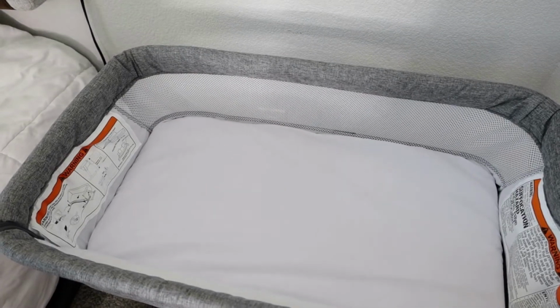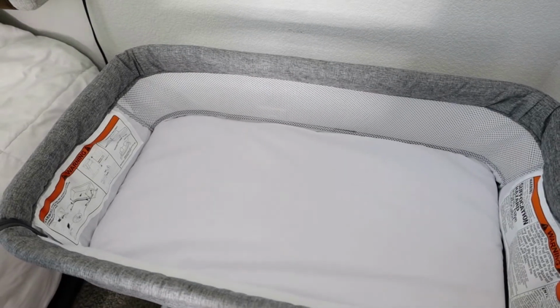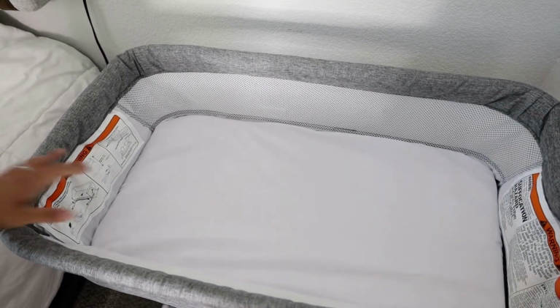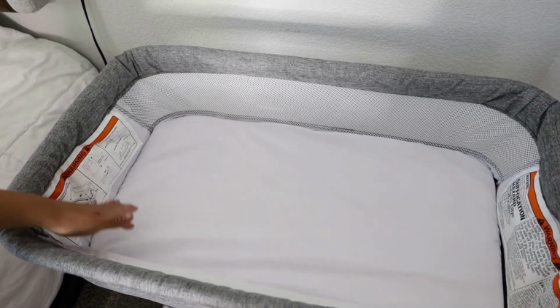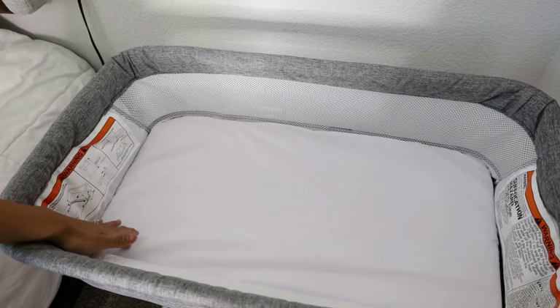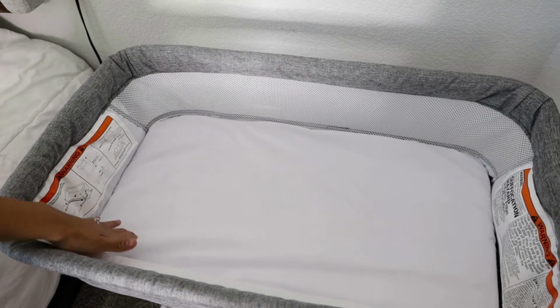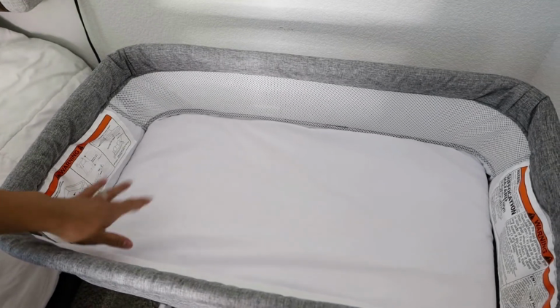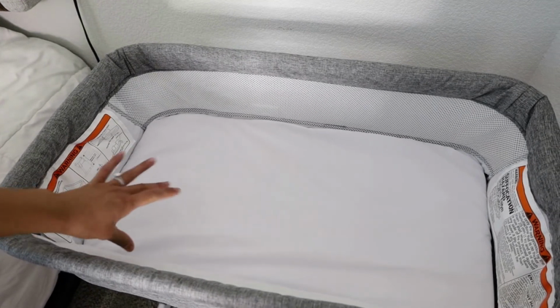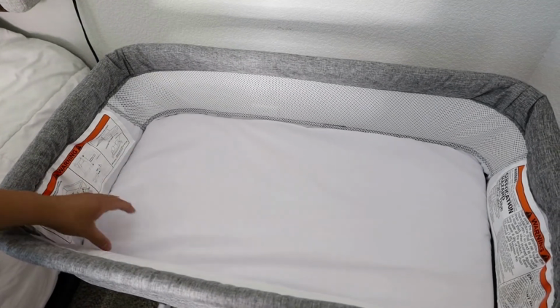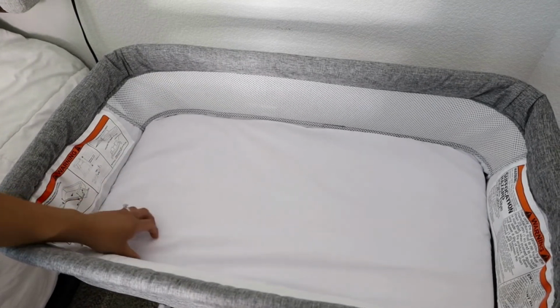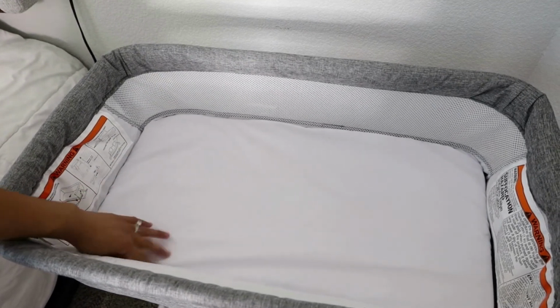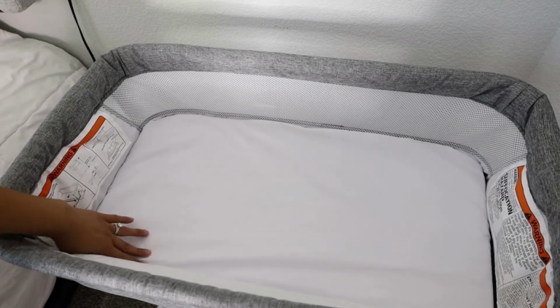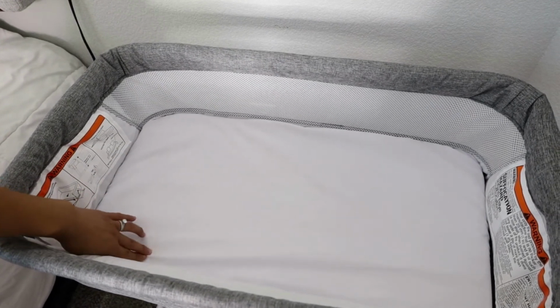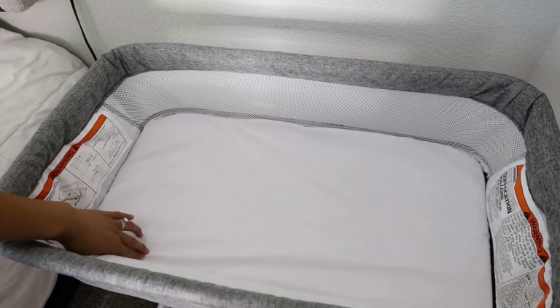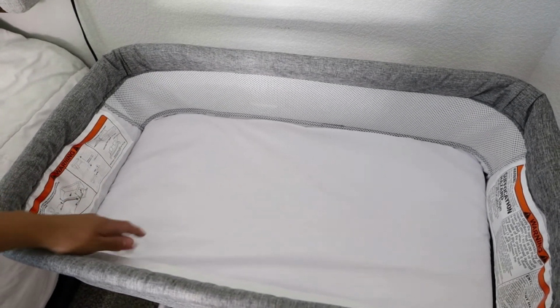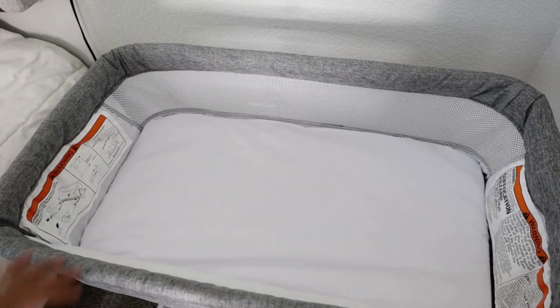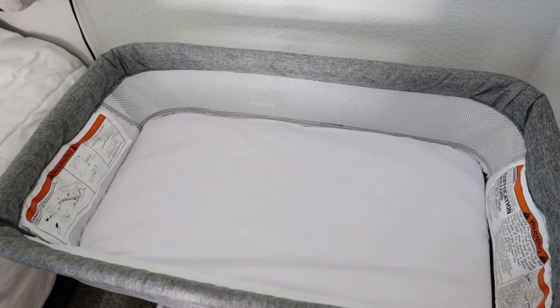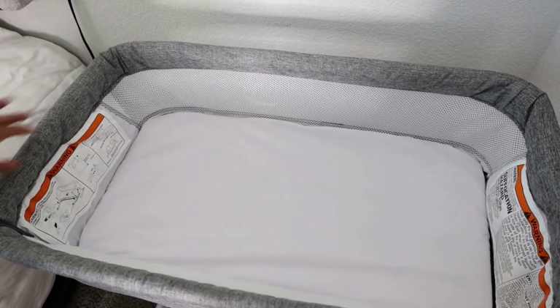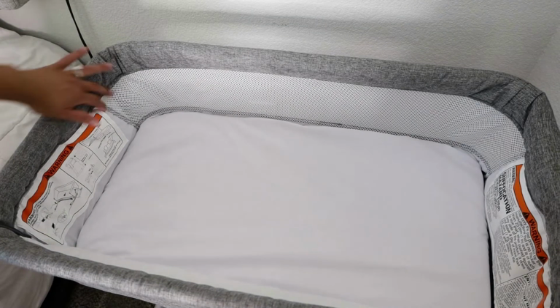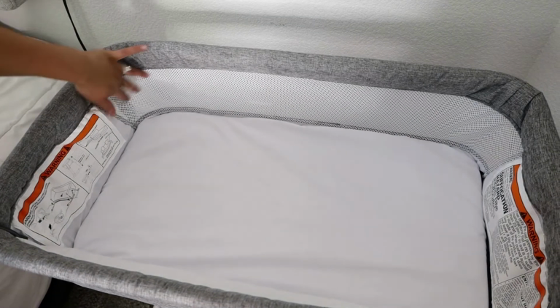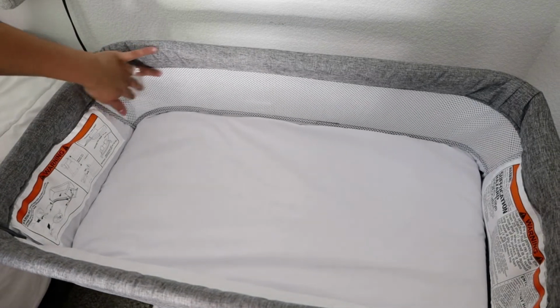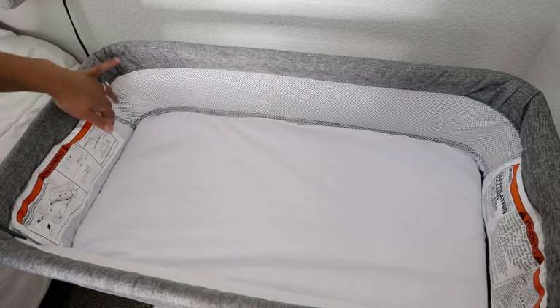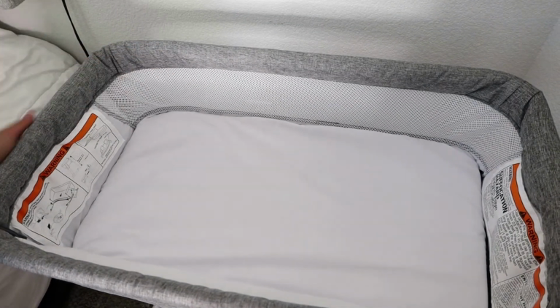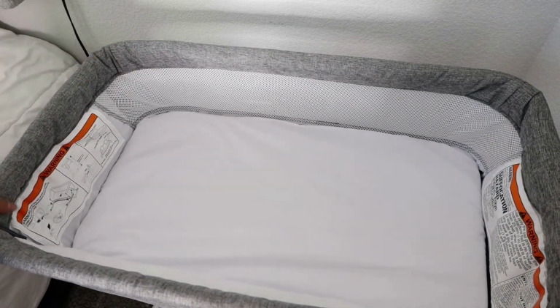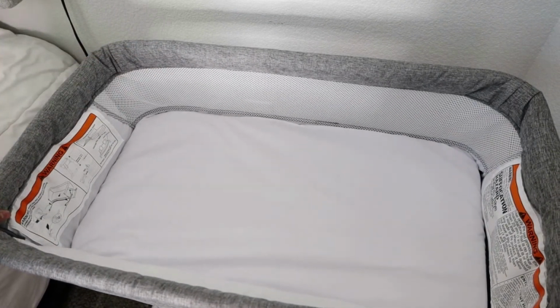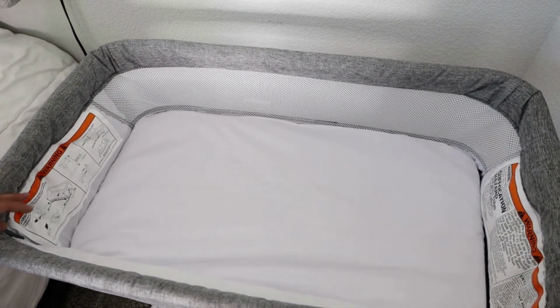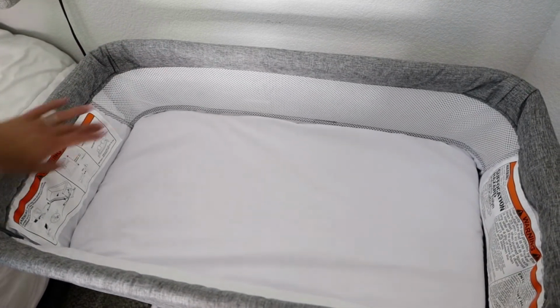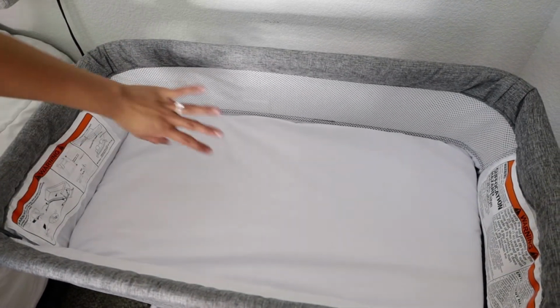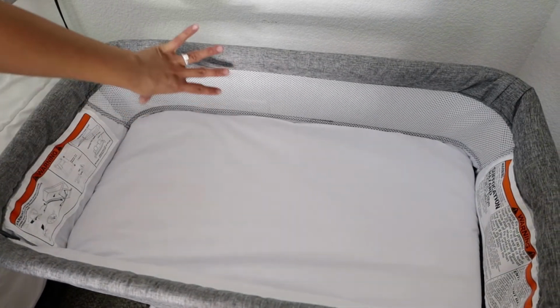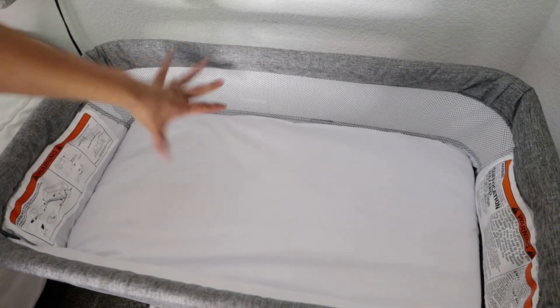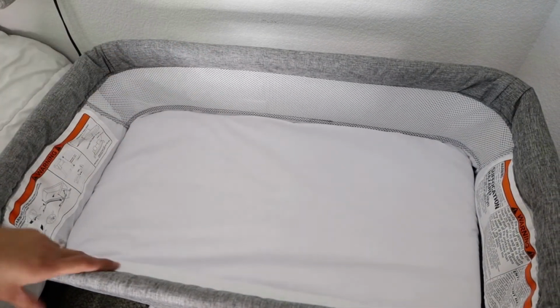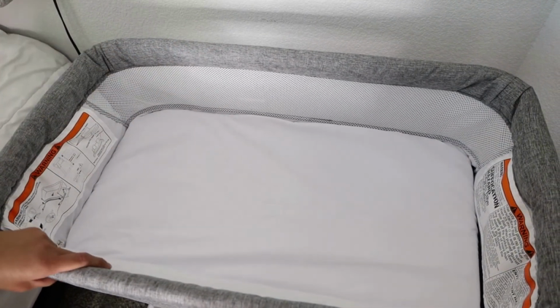Here's the bassinet — it comes with its little mattress and then the little mattress cover that you can wash. It's mesh right here, just so the airflow can go through.